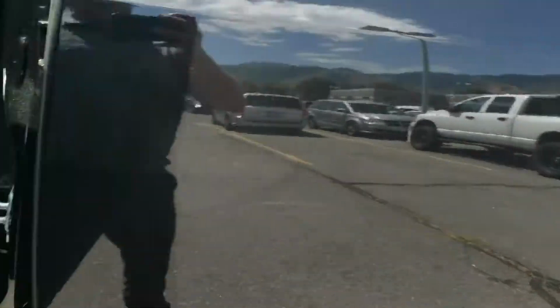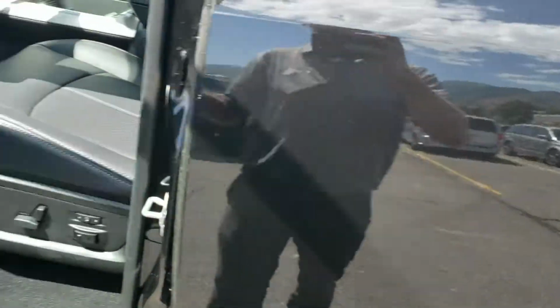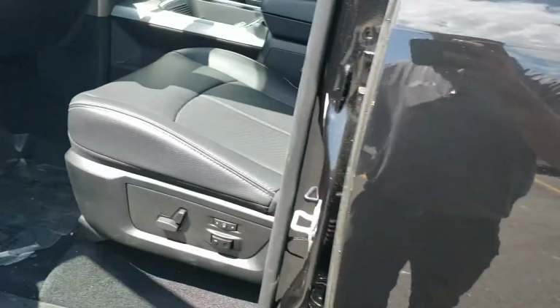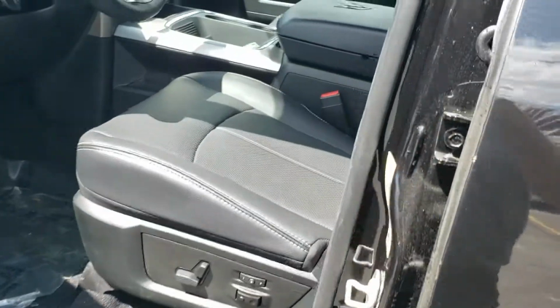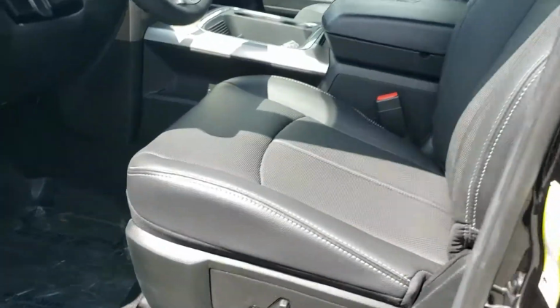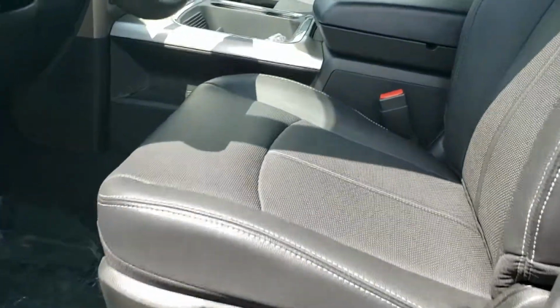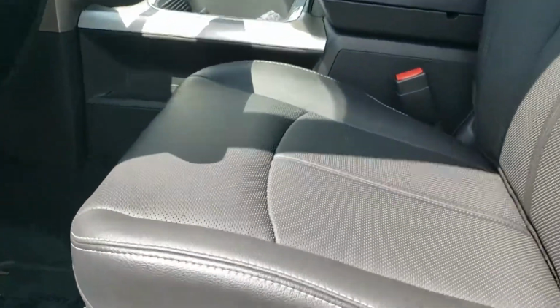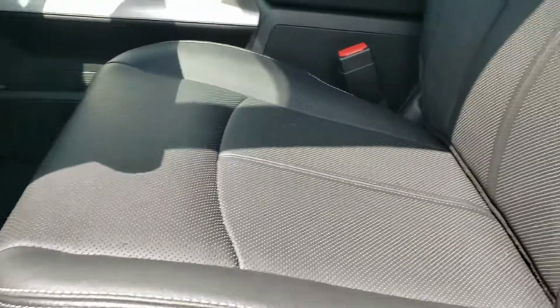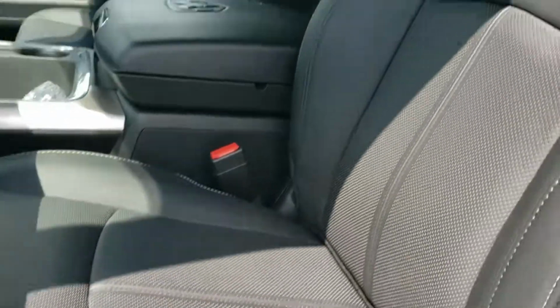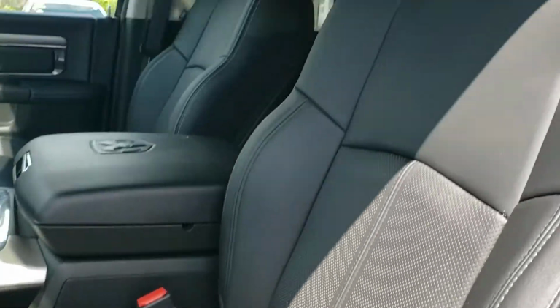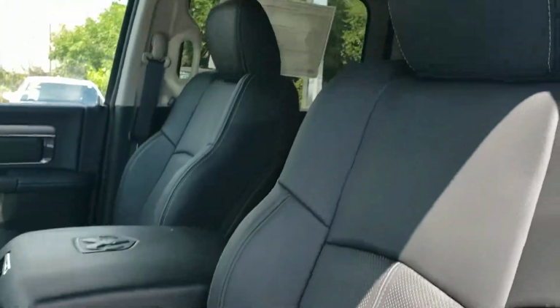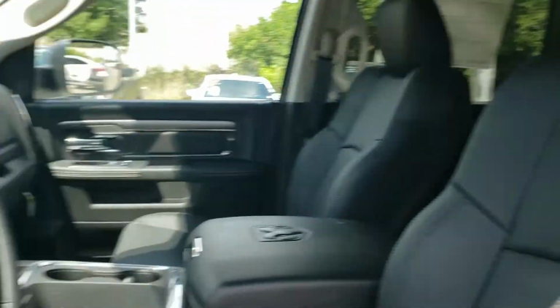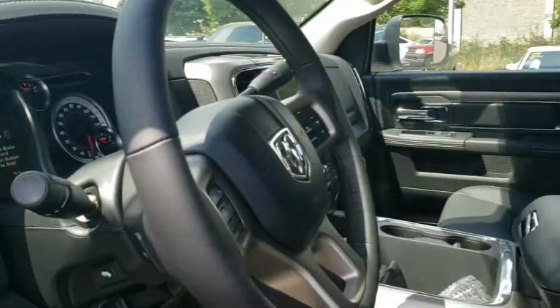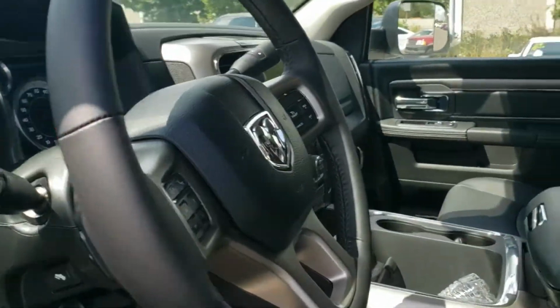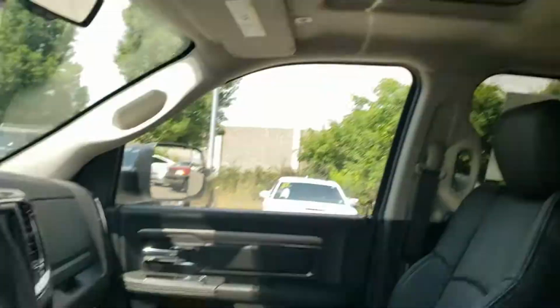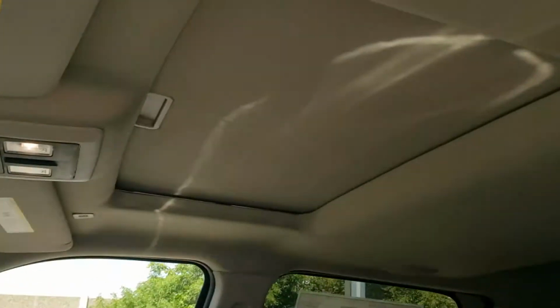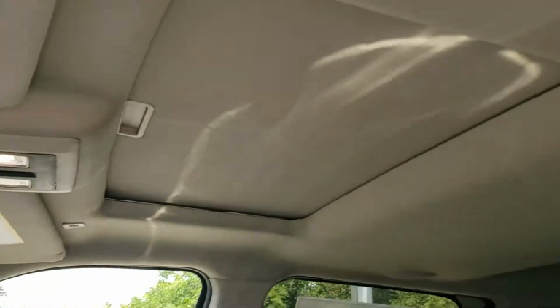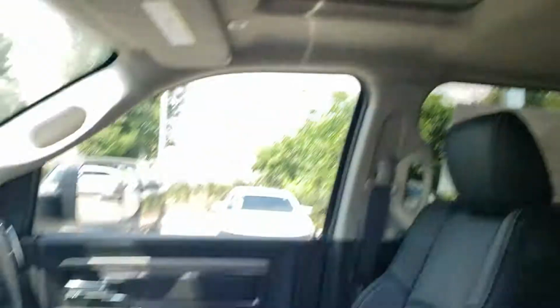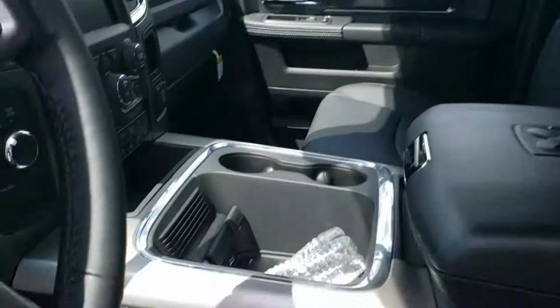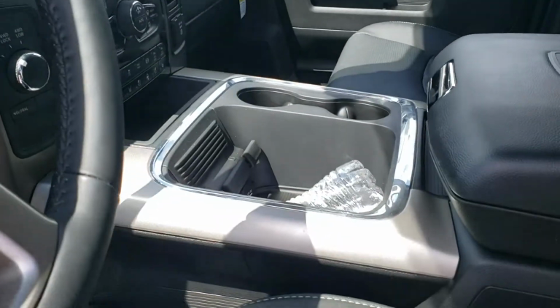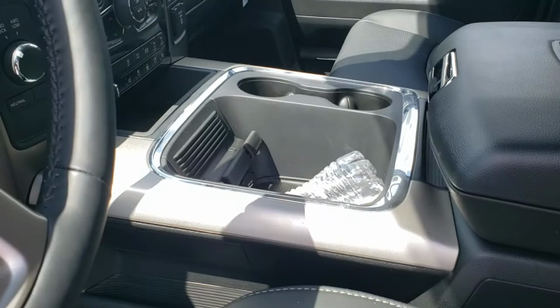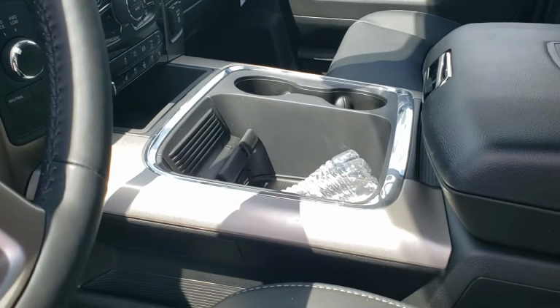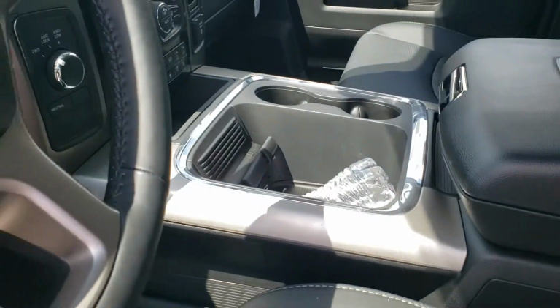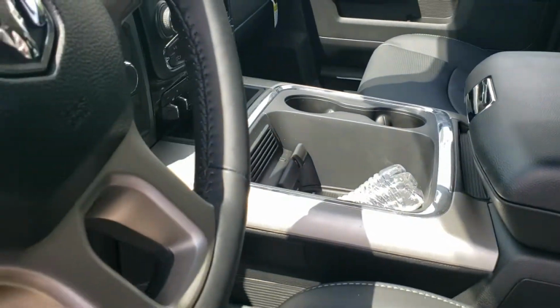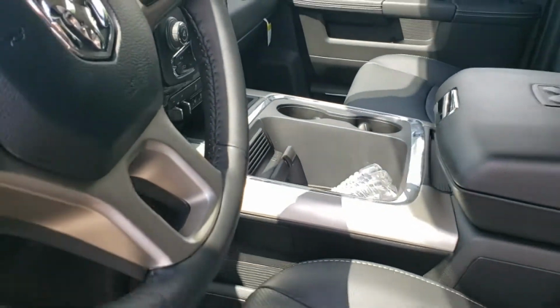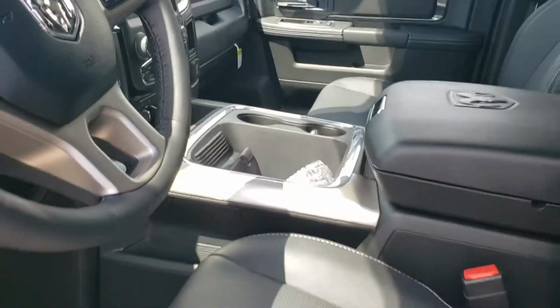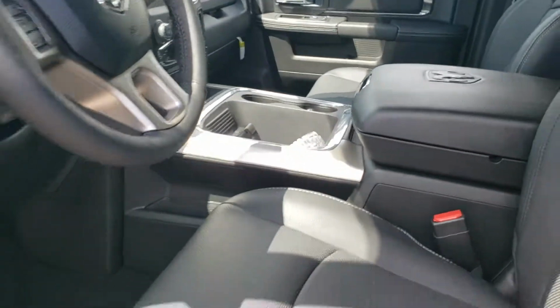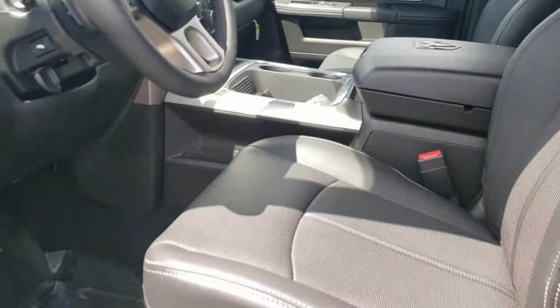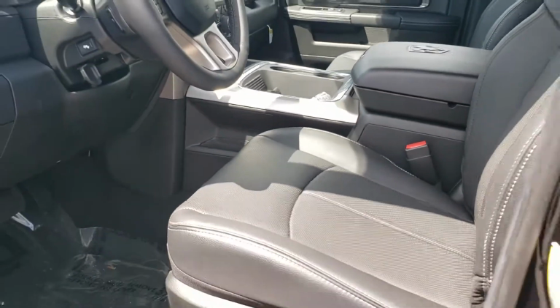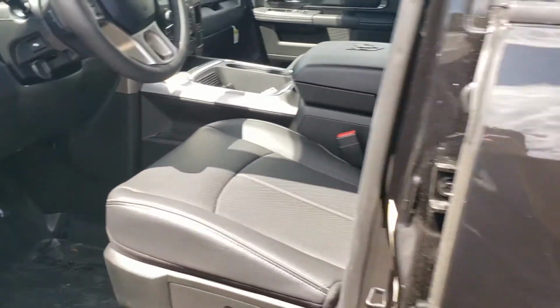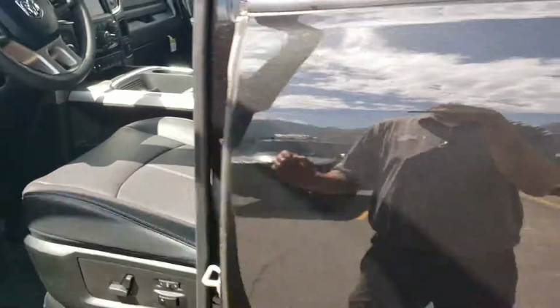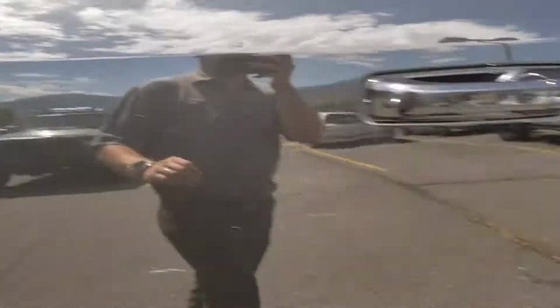This truck is very well equipped. Of course you've got the heated and cooled leather seats, heated steering wheel. It's got the sunroof, you've got the captain's chairs. You have an Alpine stereo with 9 speakers, 506 watt.